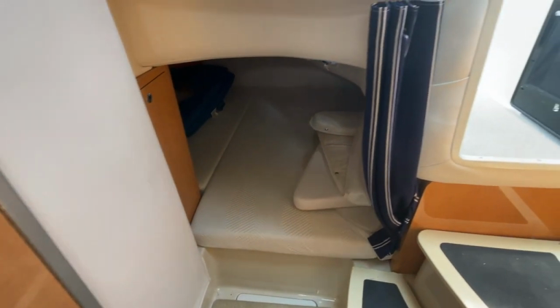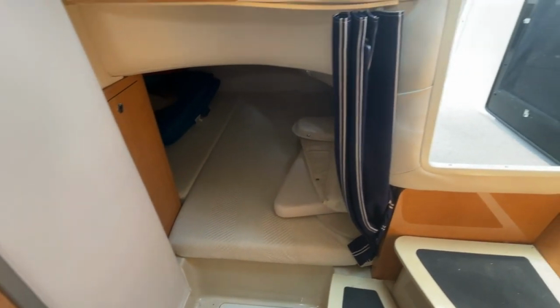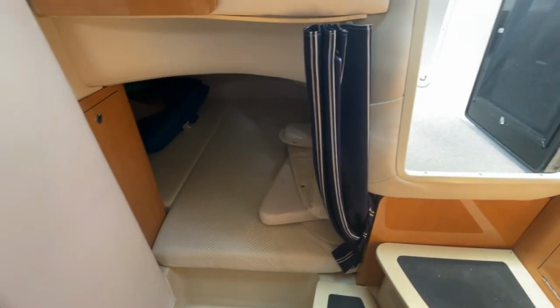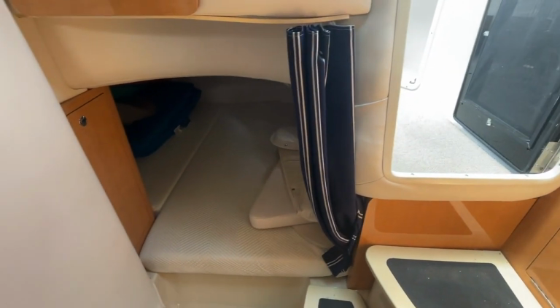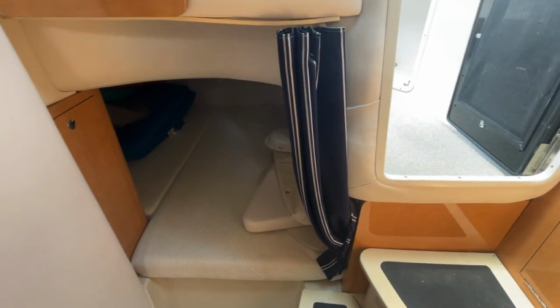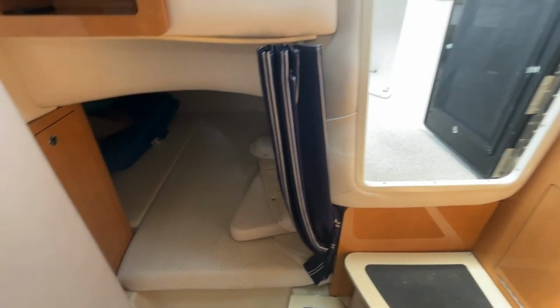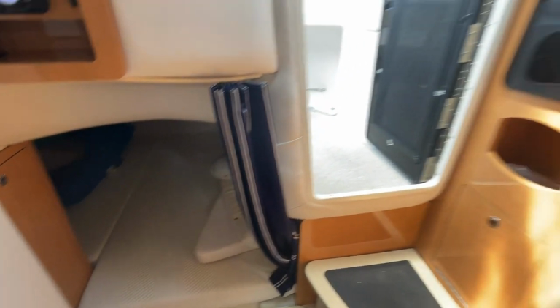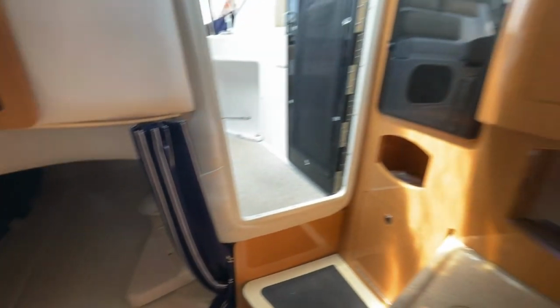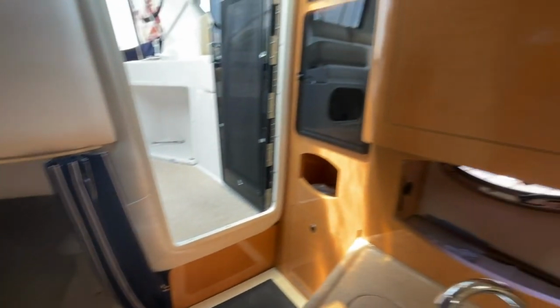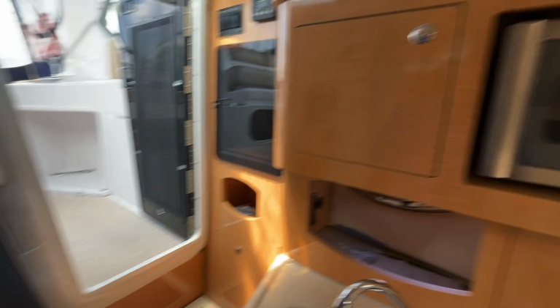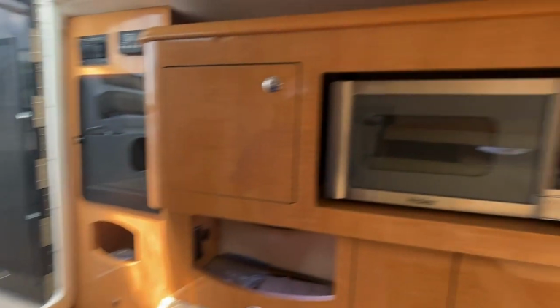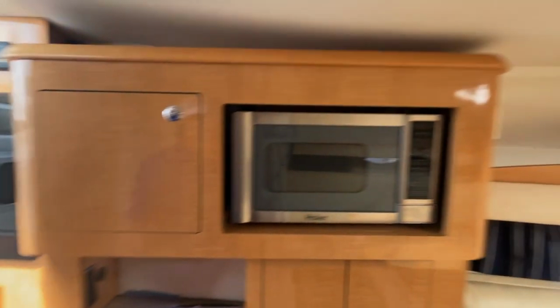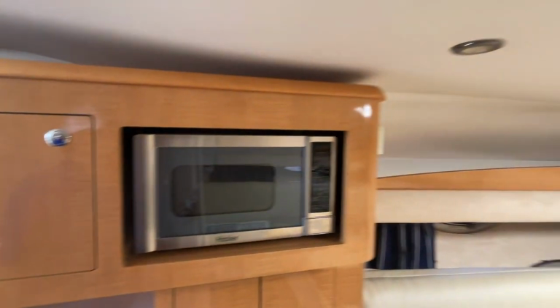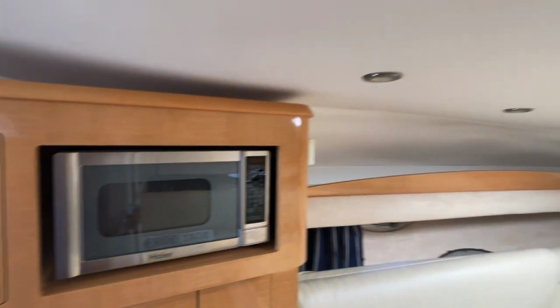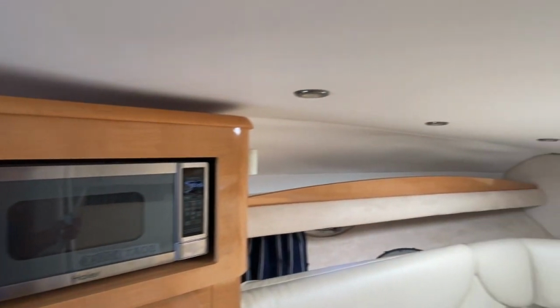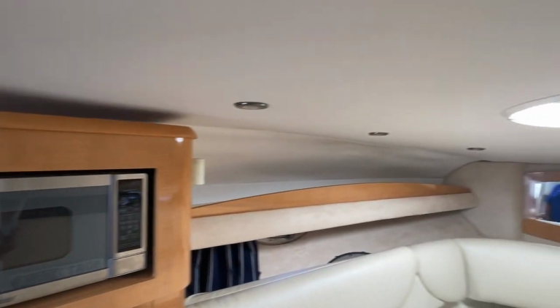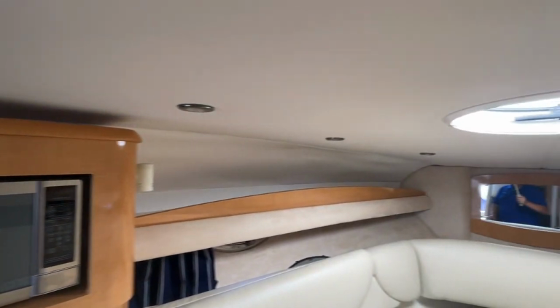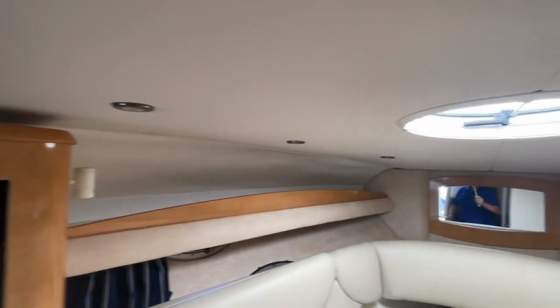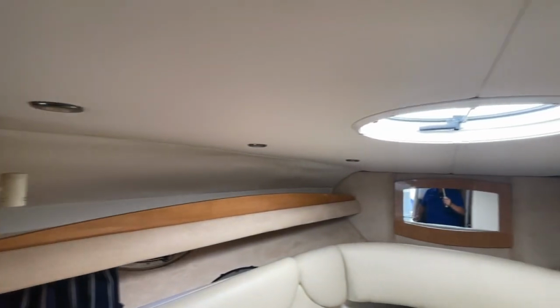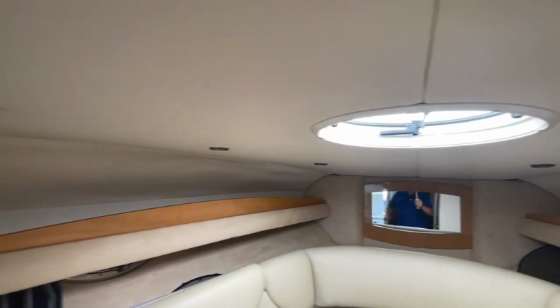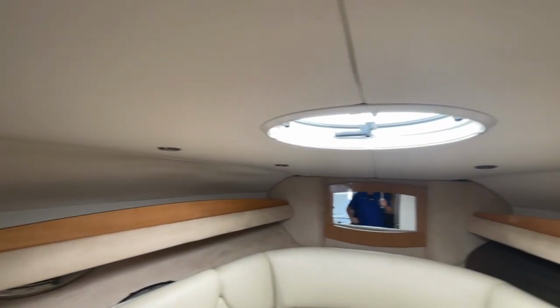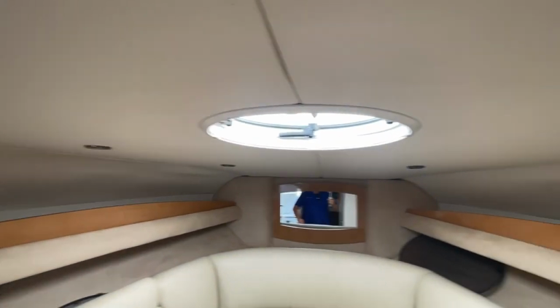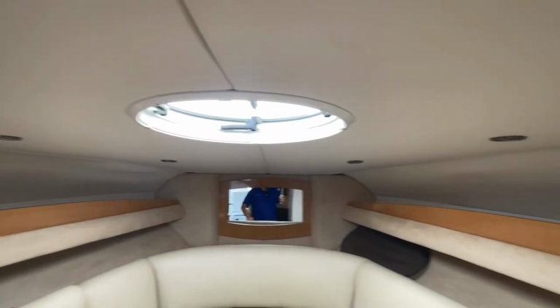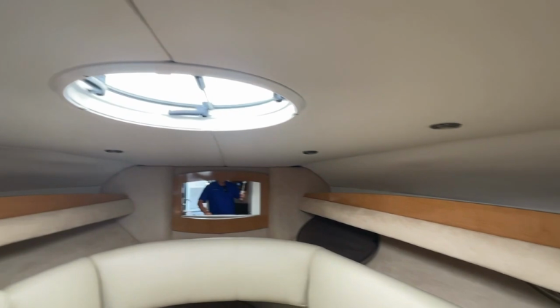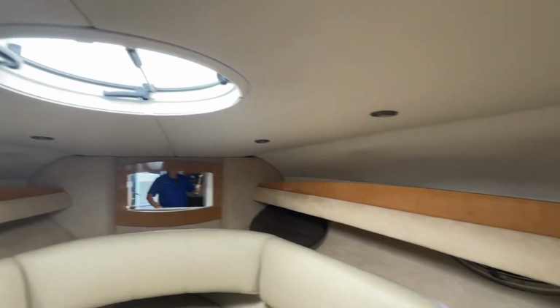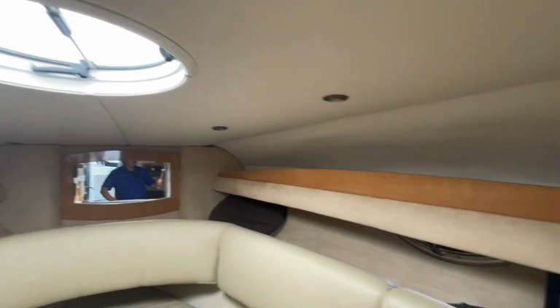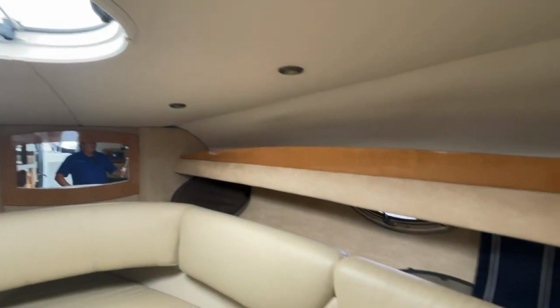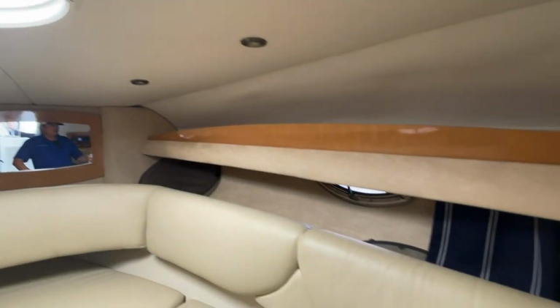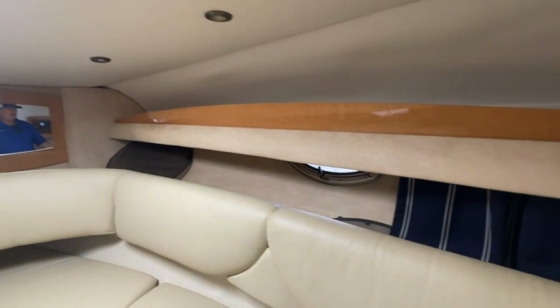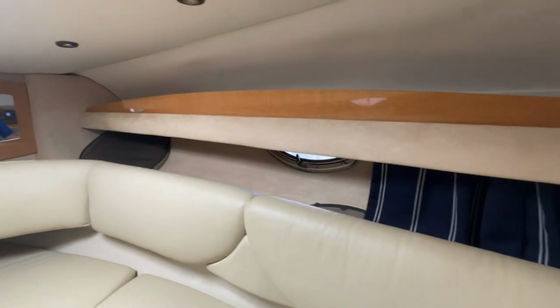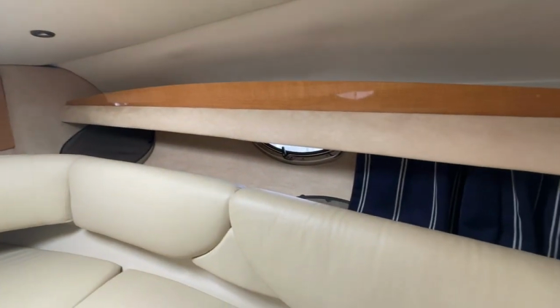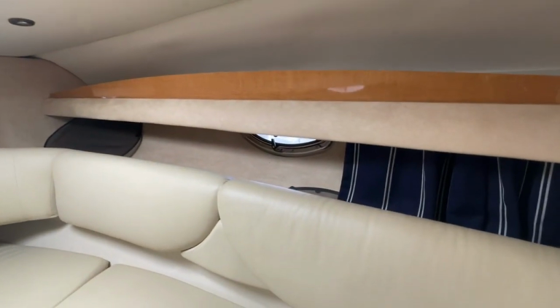There are removable carpets down here. The headliners and upholstery are in excellent condition. Opening side ports and the overhead hatch all have screens.